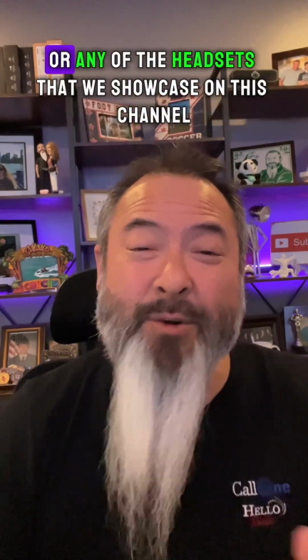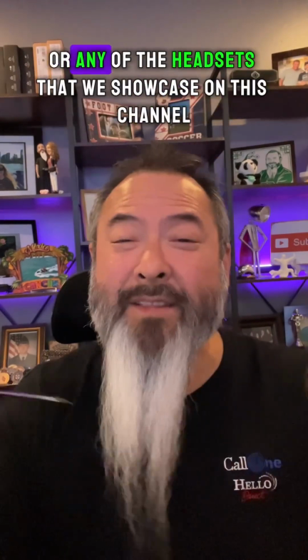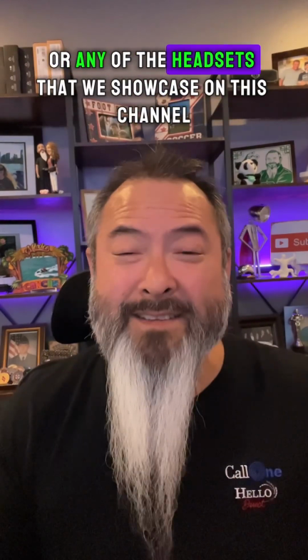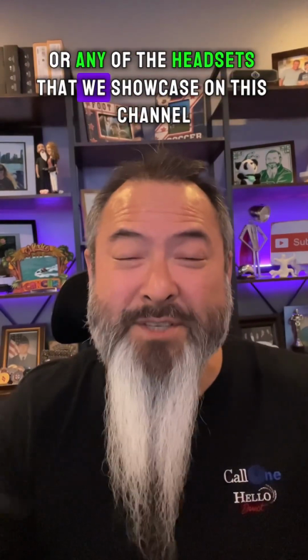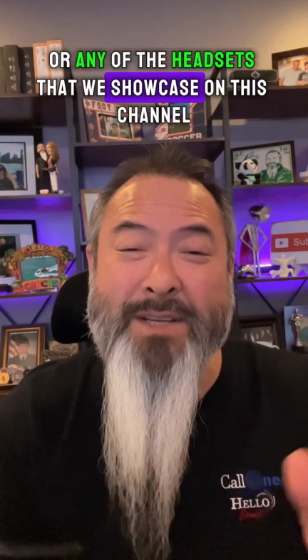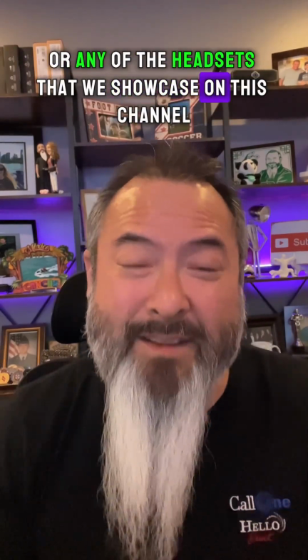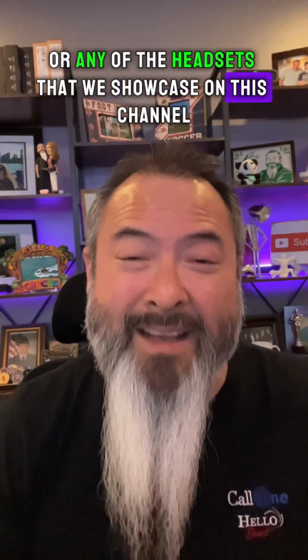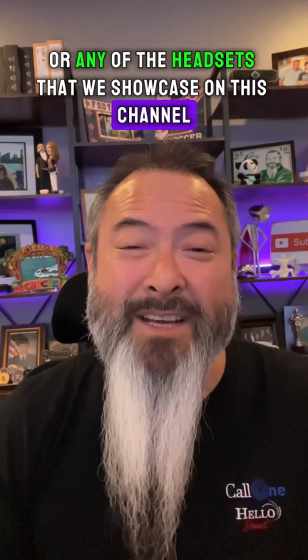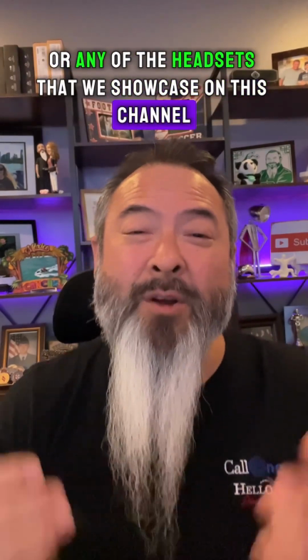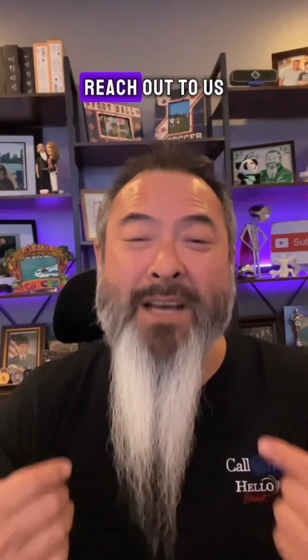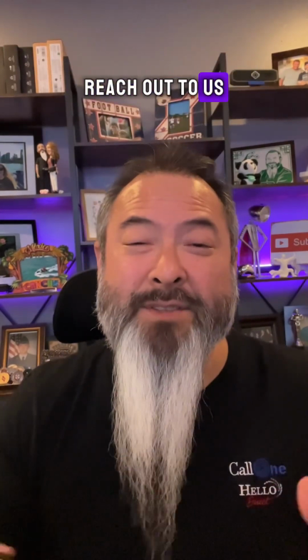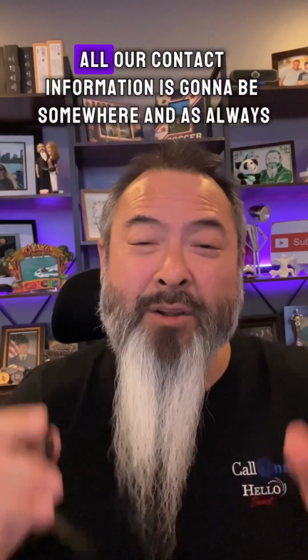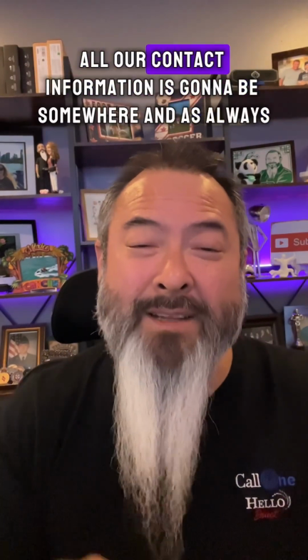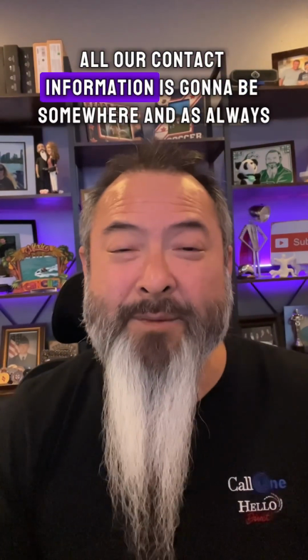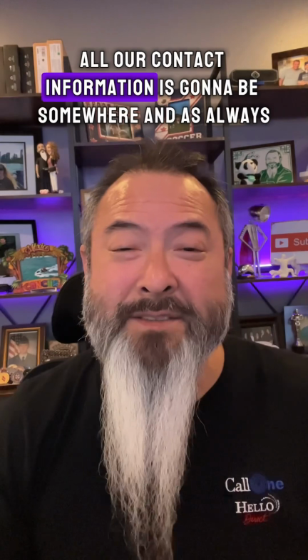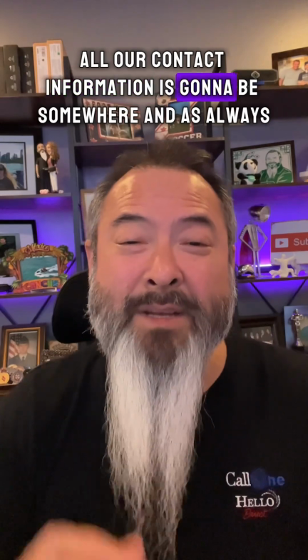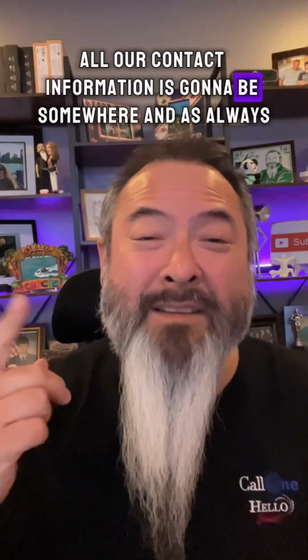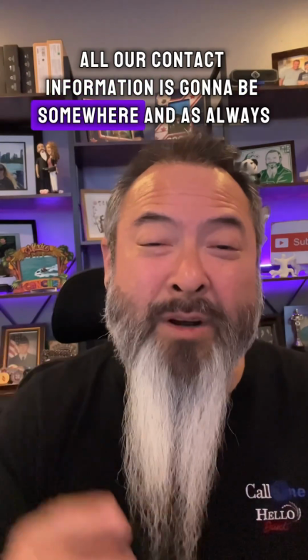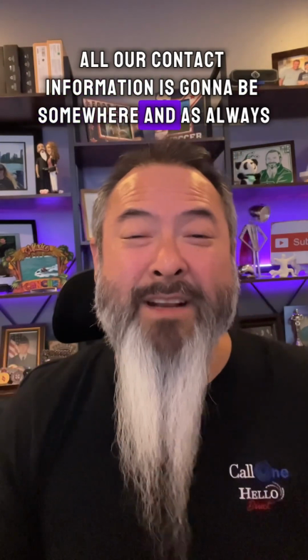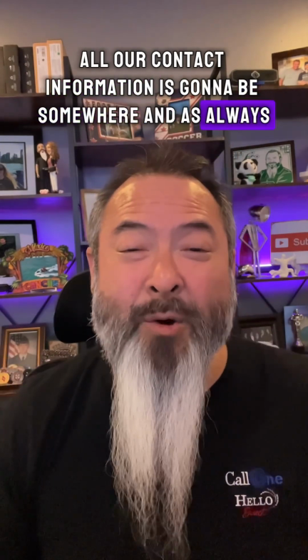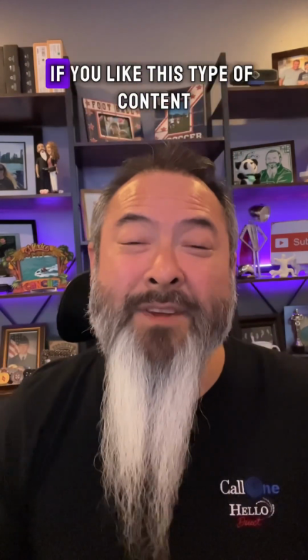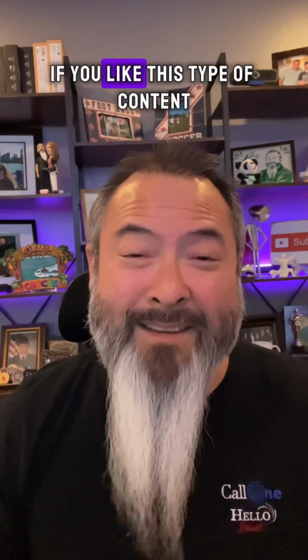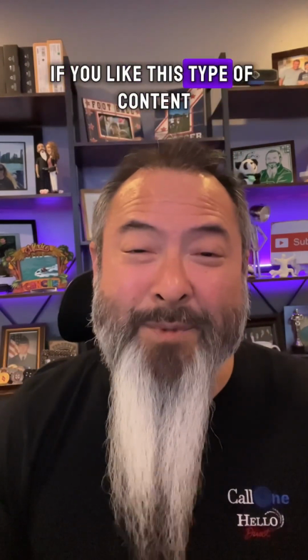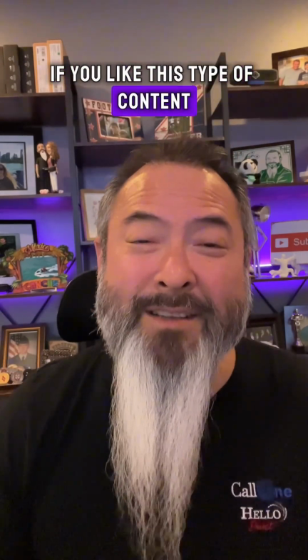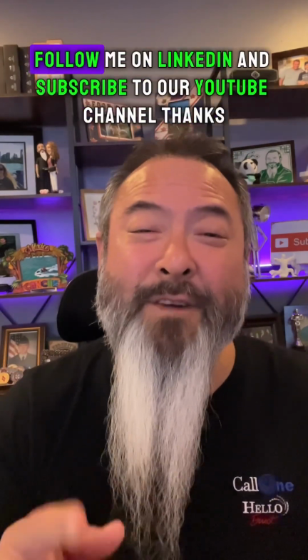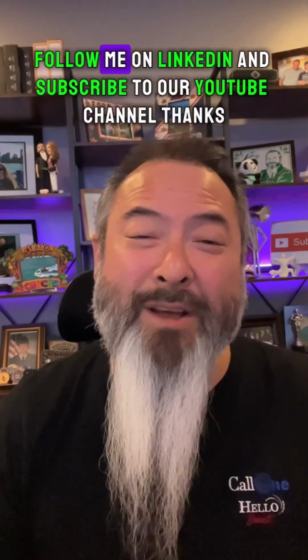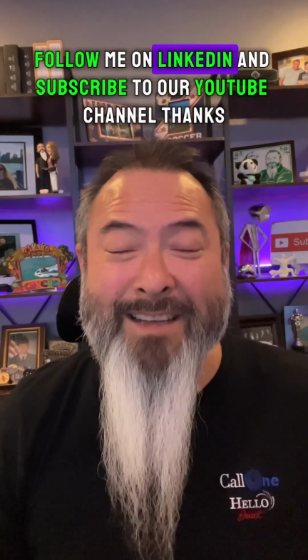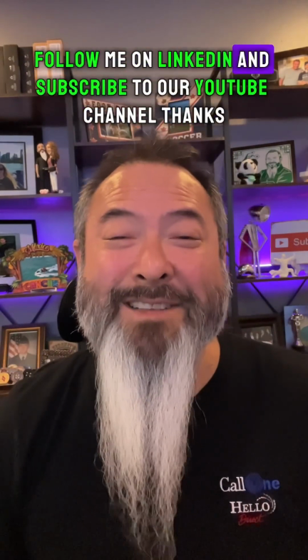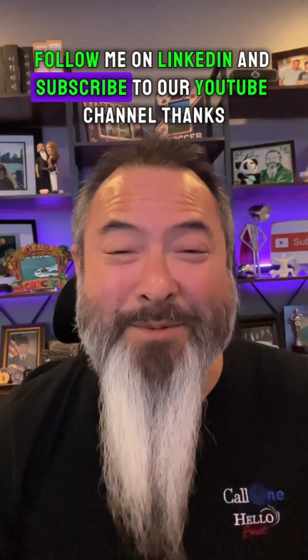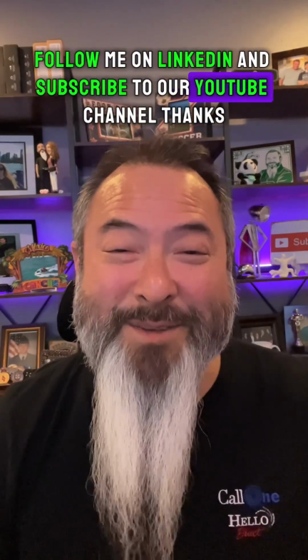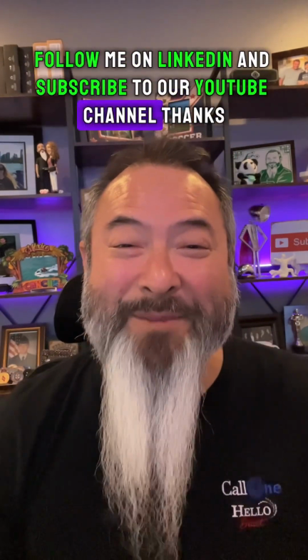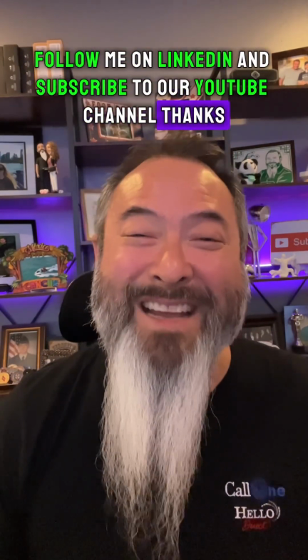If you have any other questions about the Poly Voyager Legend 50 or any of the headsets we showcase on this channel, reach out to us — all our contact information will be somewhere below. And as always, if you like this type of content, follow me on LinkedIn and subscribe to our YouTube channel. Thanks.